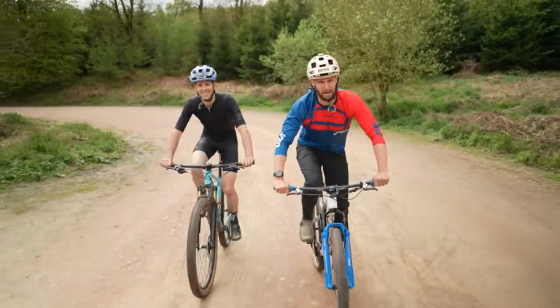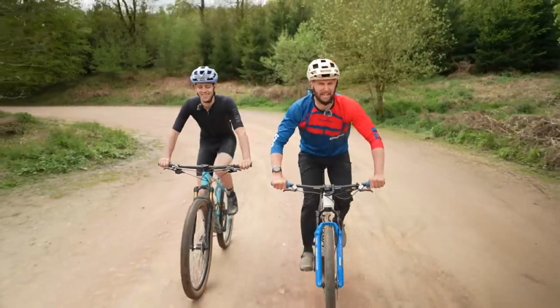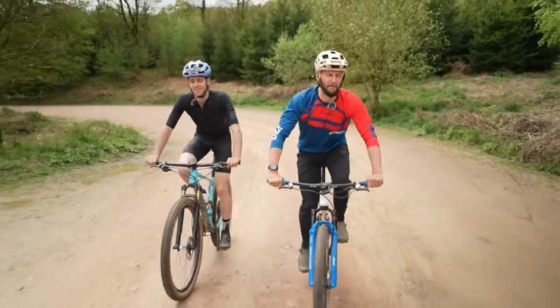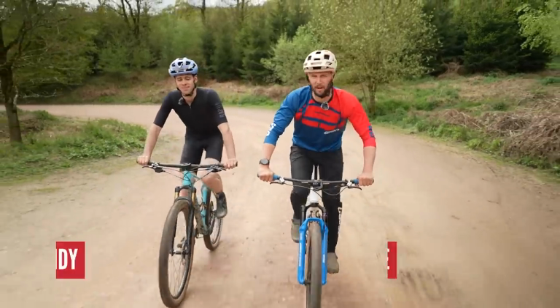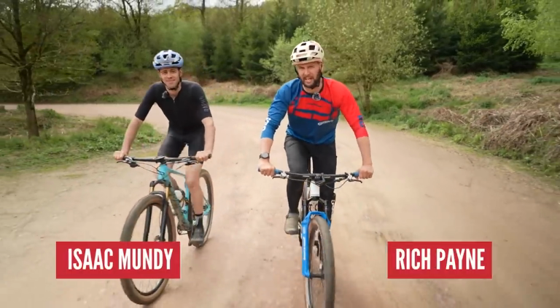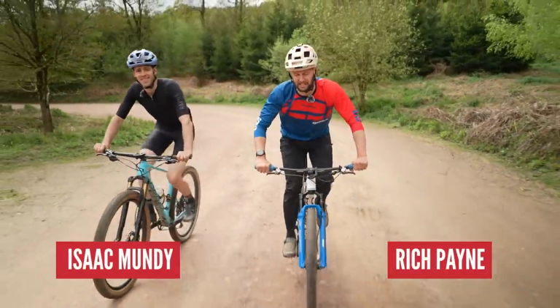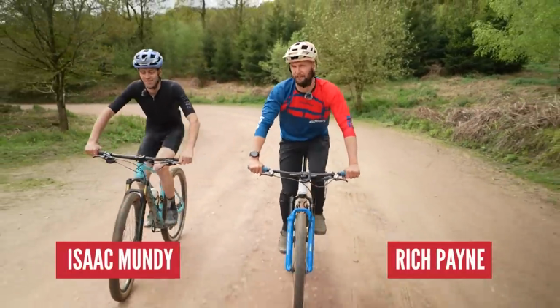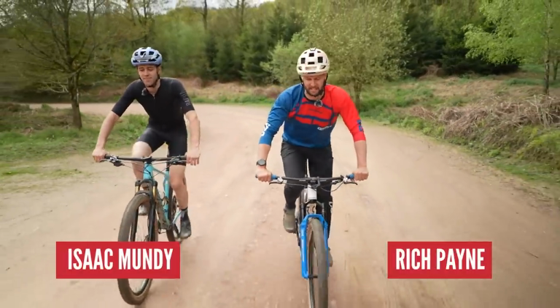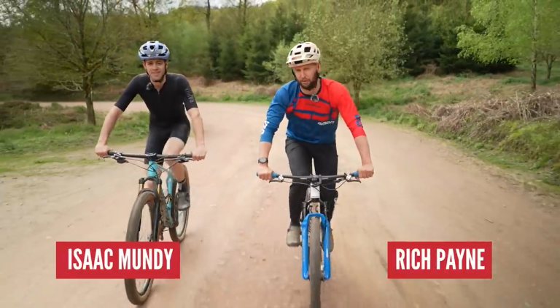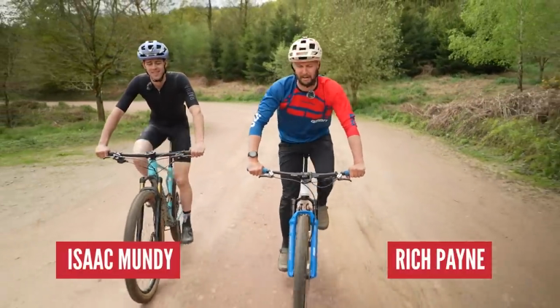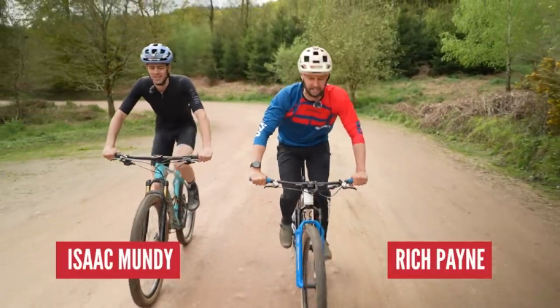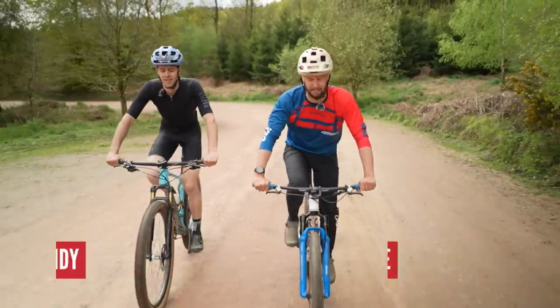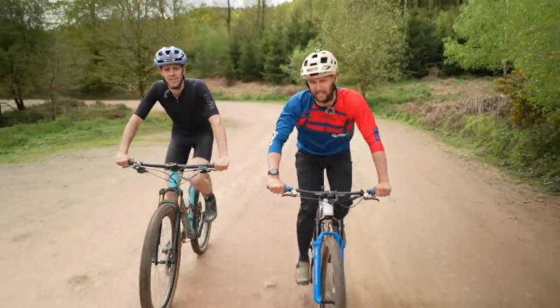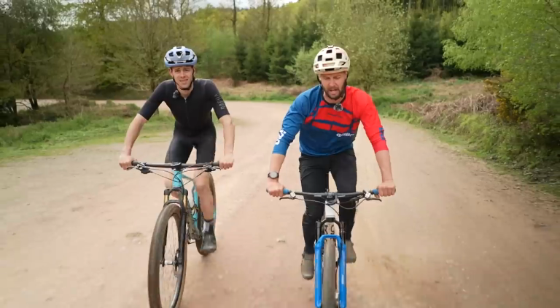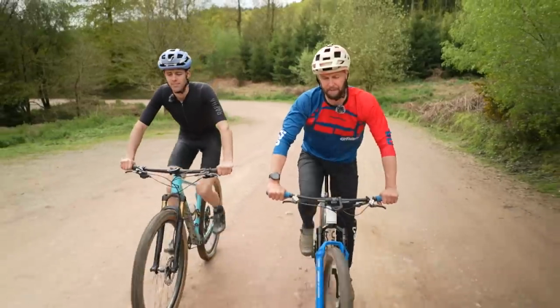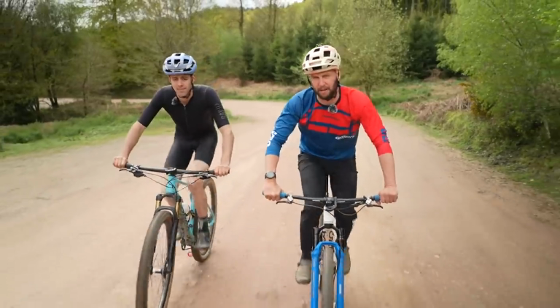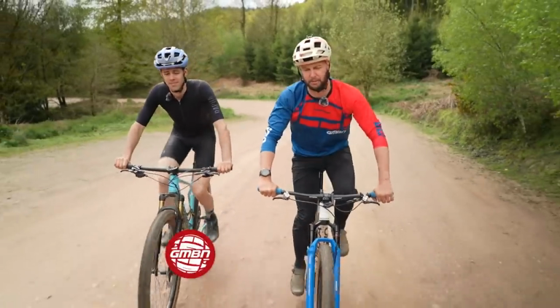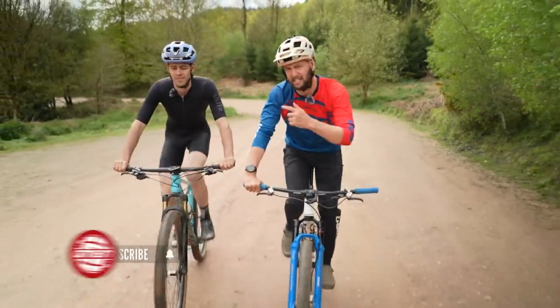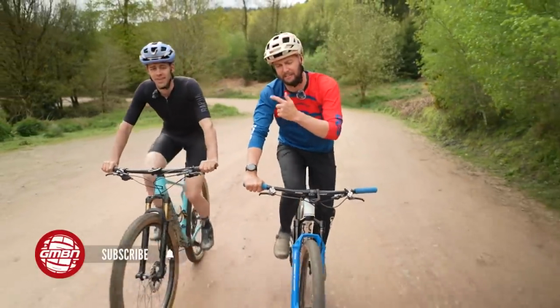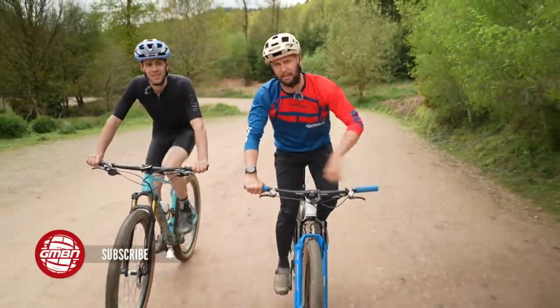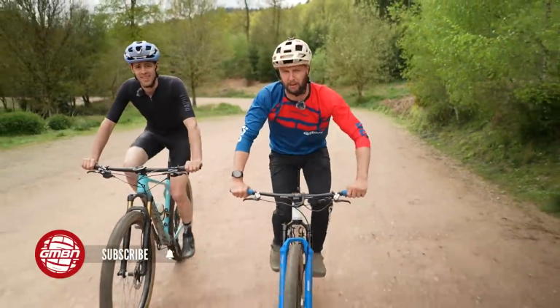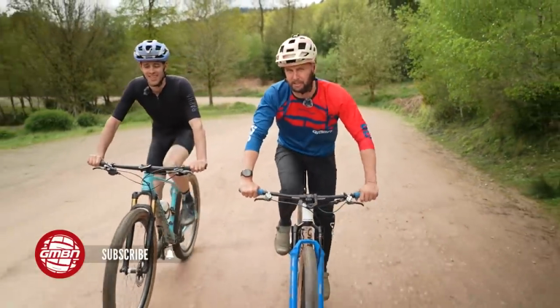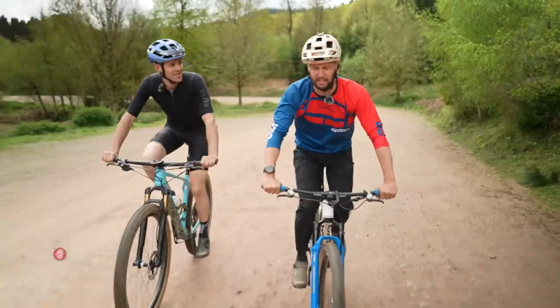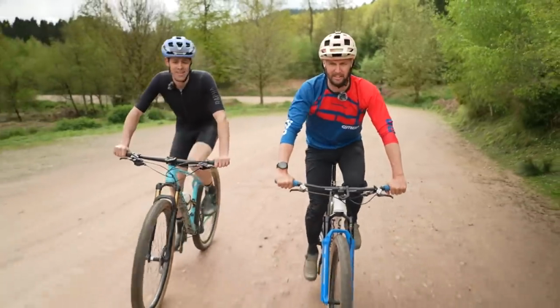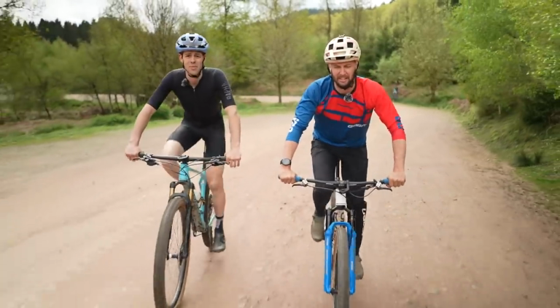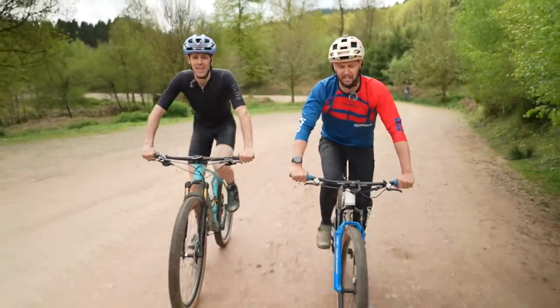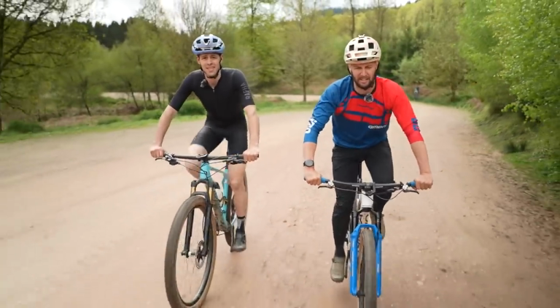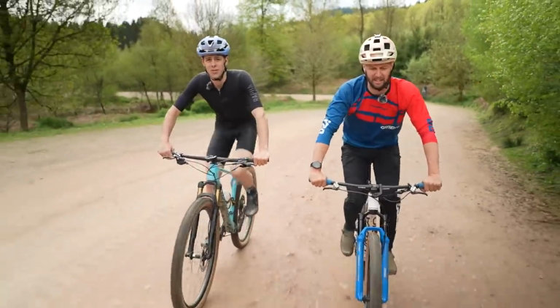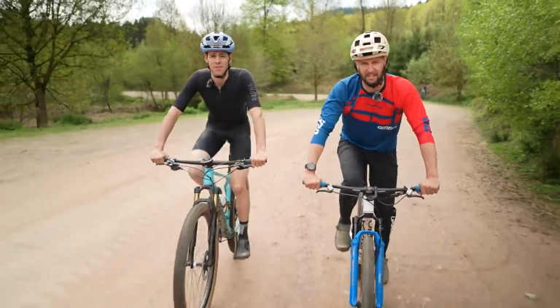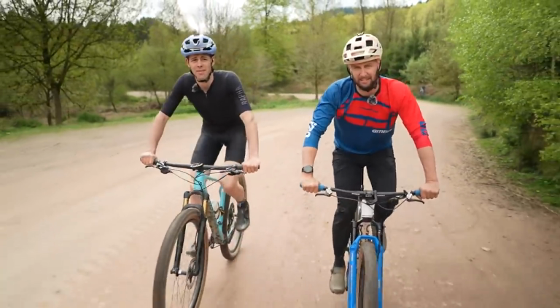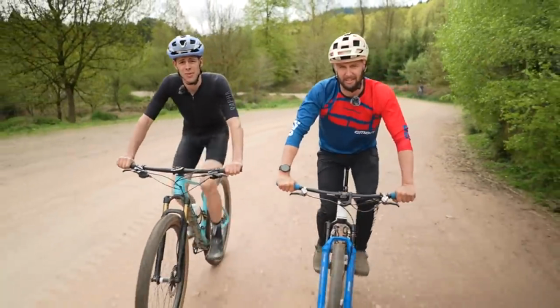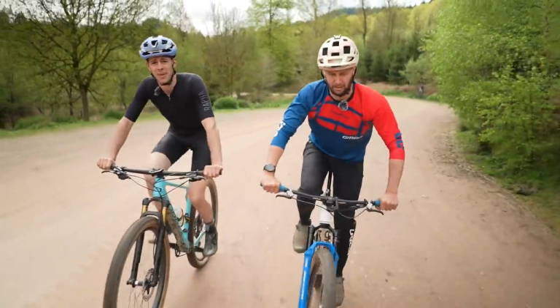Welcome back, everybody, to another wondrous day in the woods. Myself and Isaac here are cruising around on our XE bikes, and between us, we've got a fair bit of experience, with Isaac here even dabbling in World Cups. We're out here today to show you some tips on how to get faster on your XE bike.